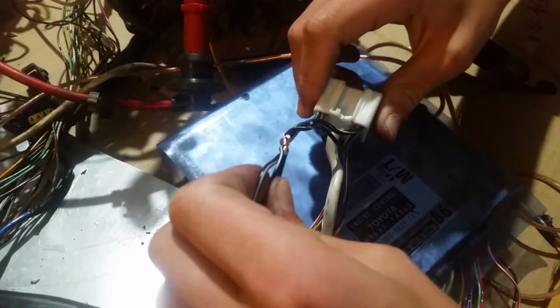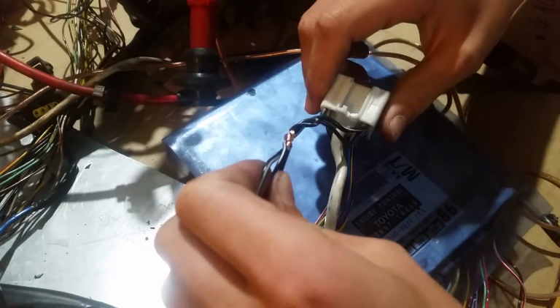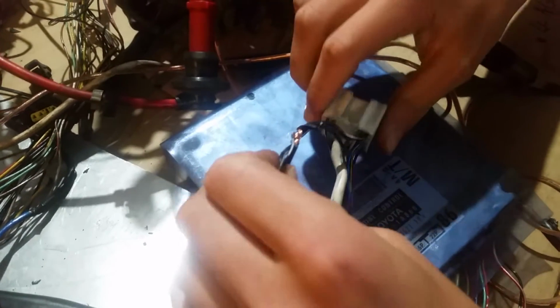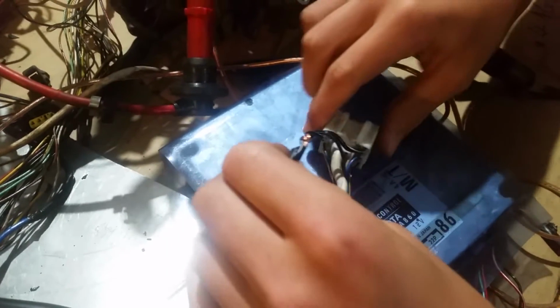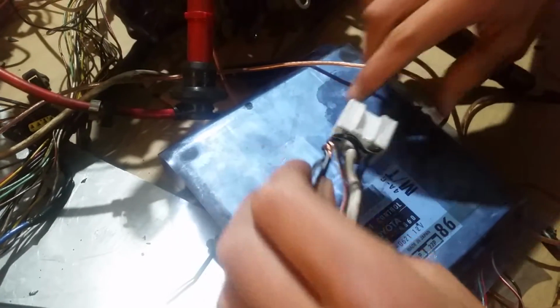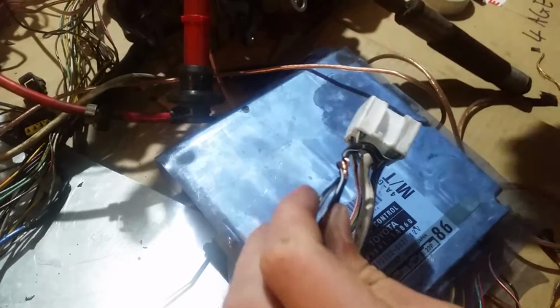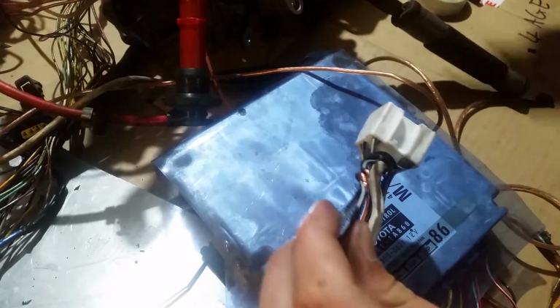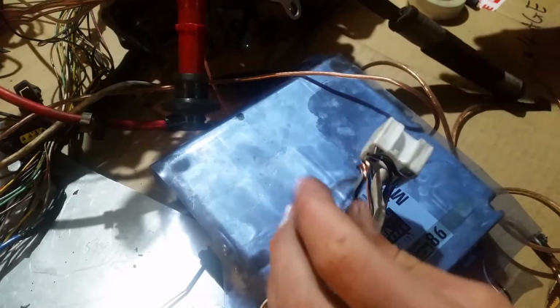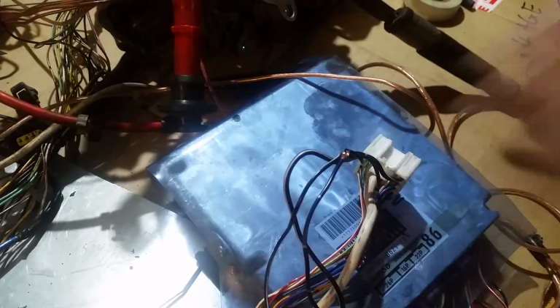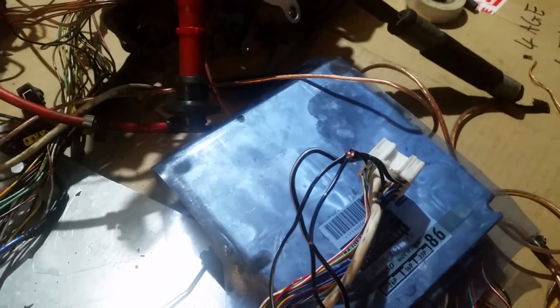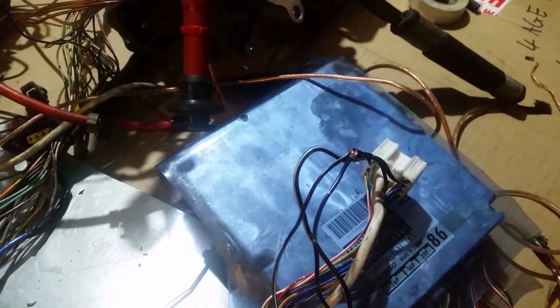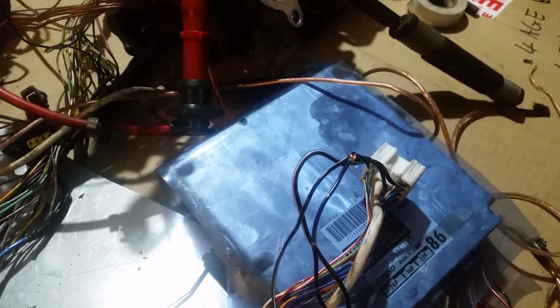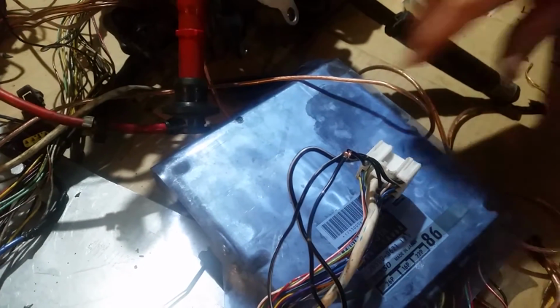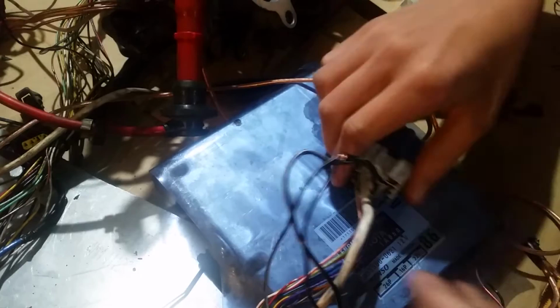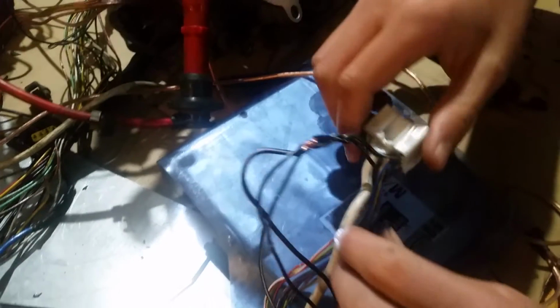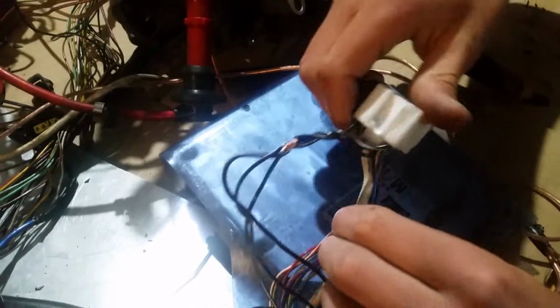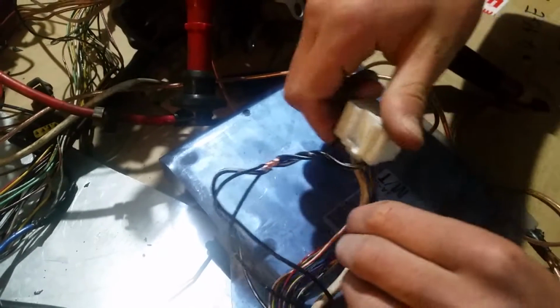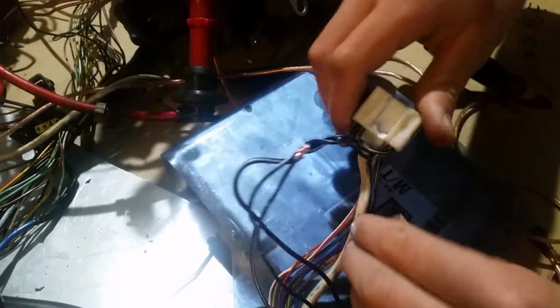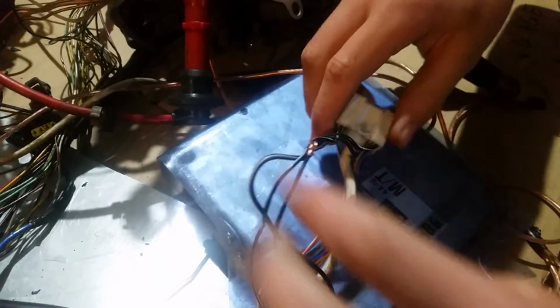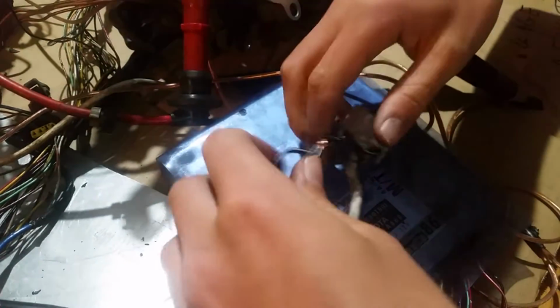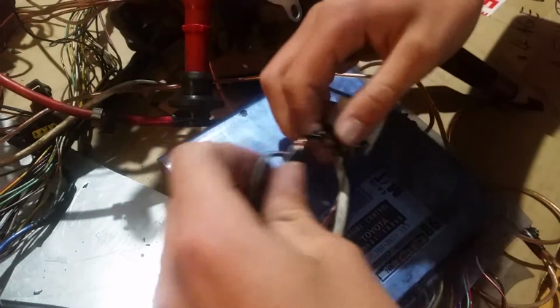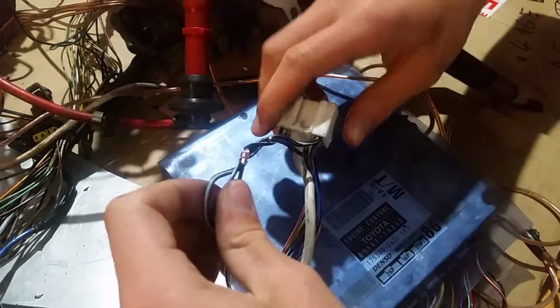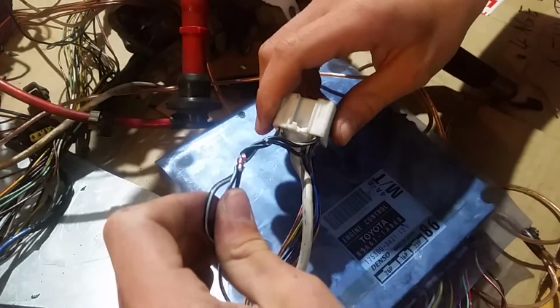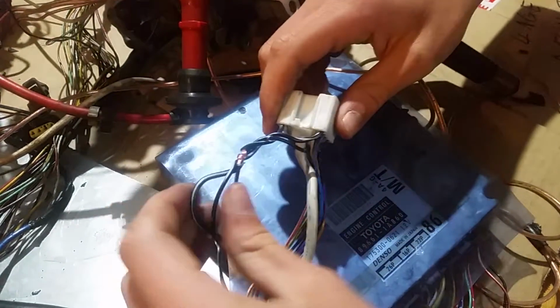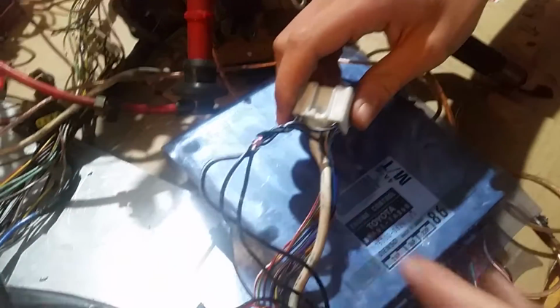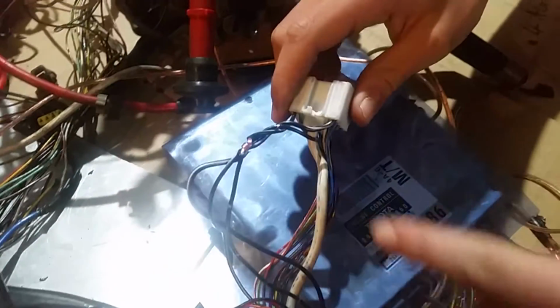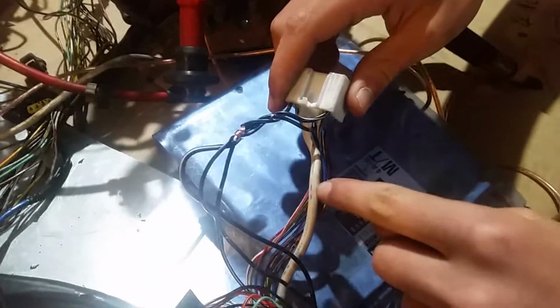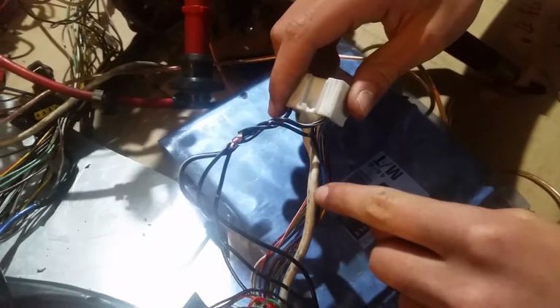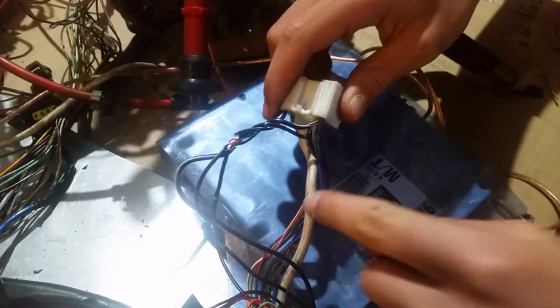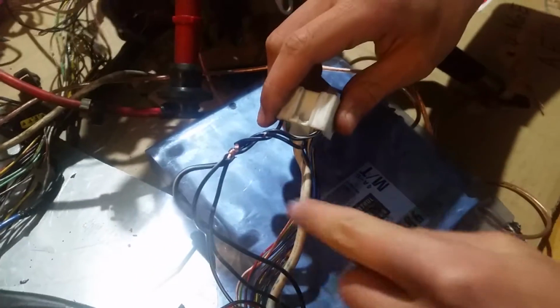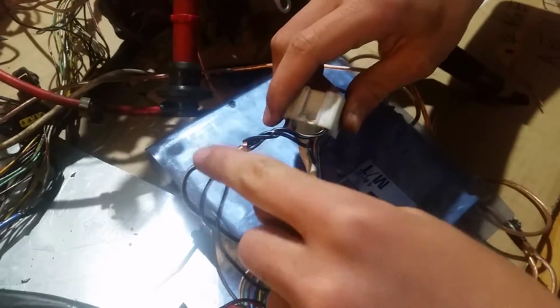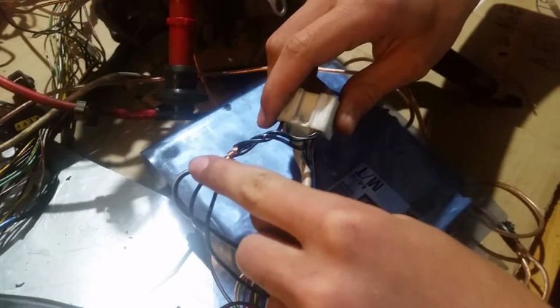Once there's 12 volts on these cables, your injectors and your spark will start to work. And so this is what you want your key switch to switch — it's just a switch between here and here.